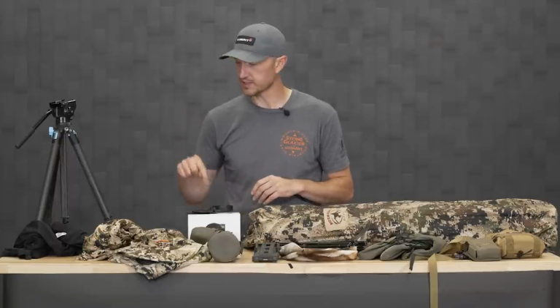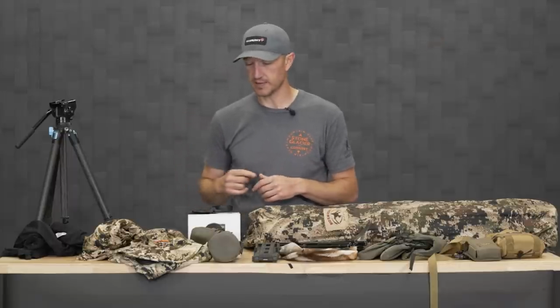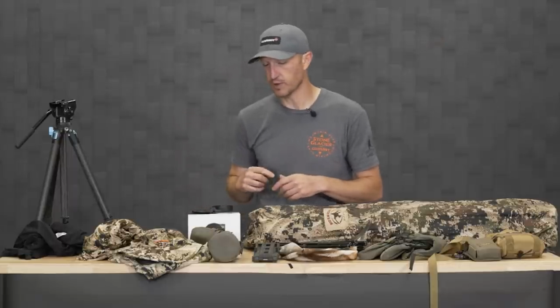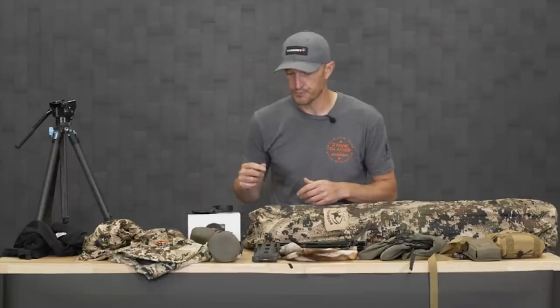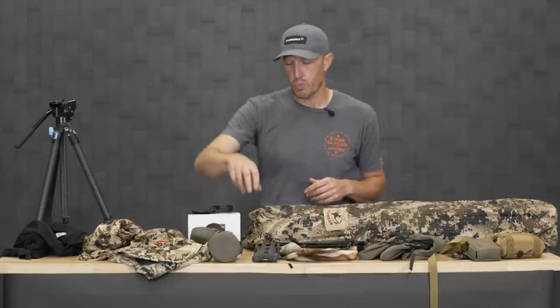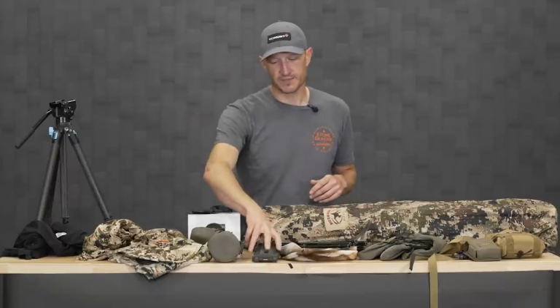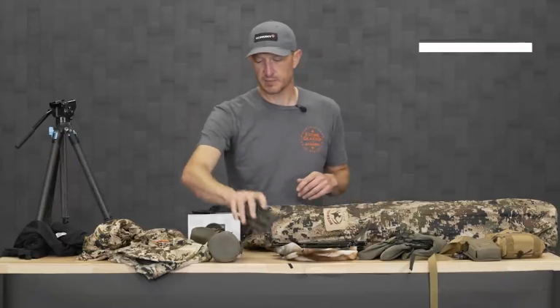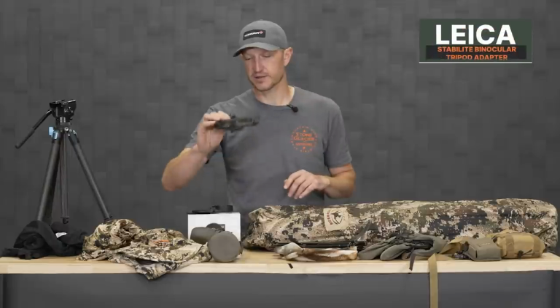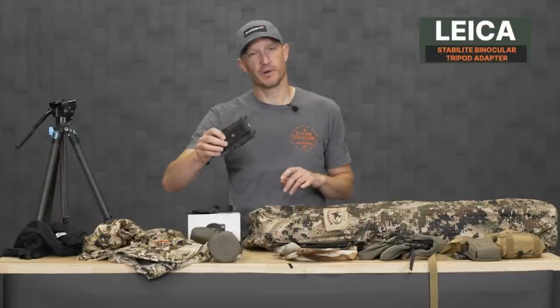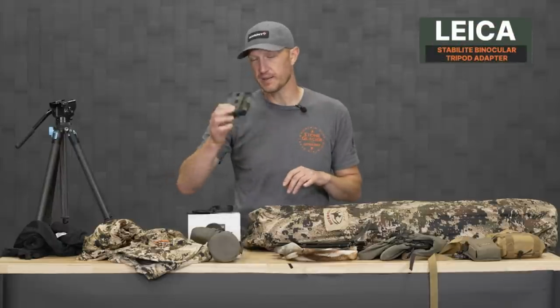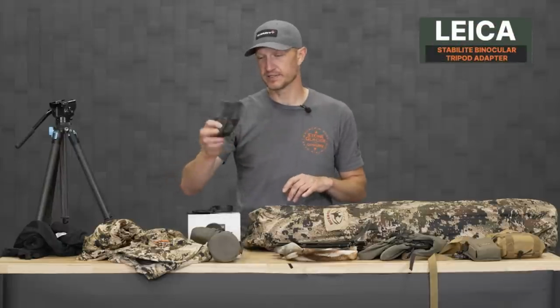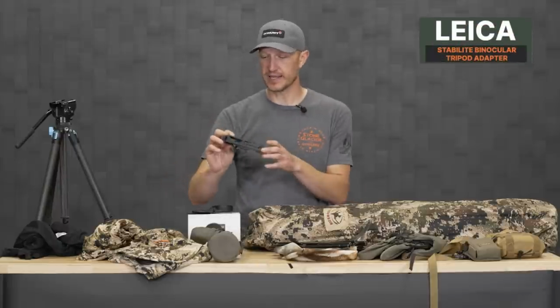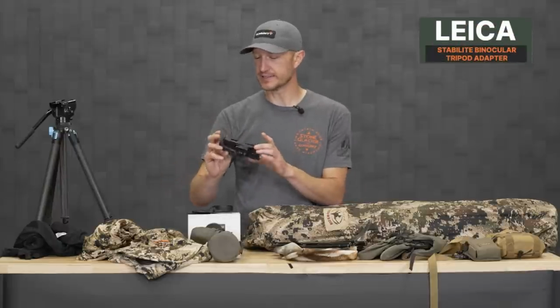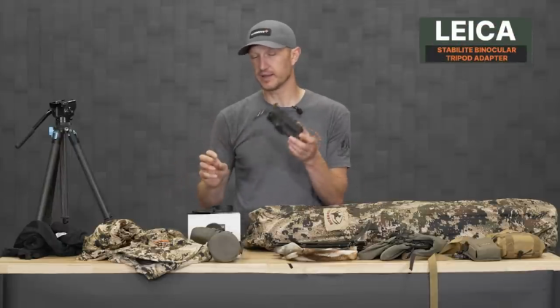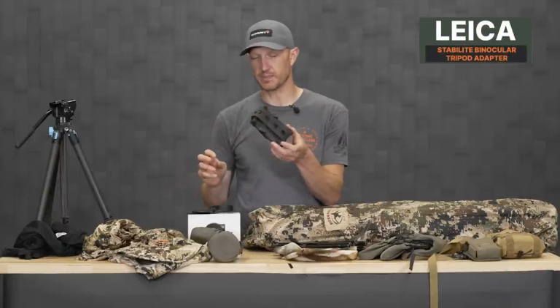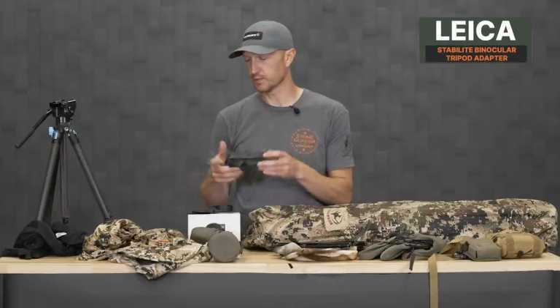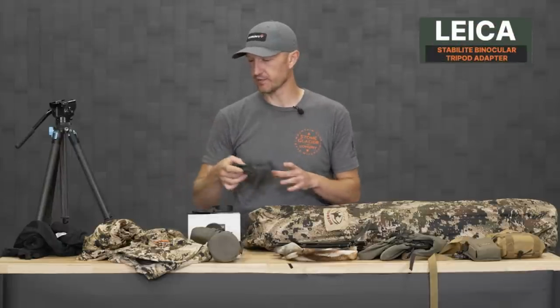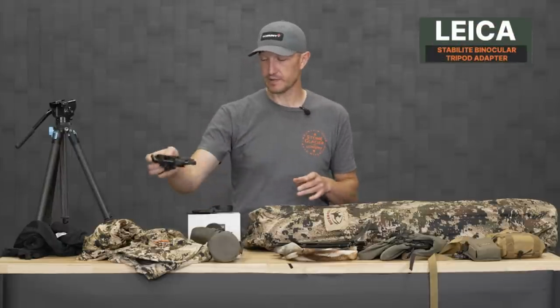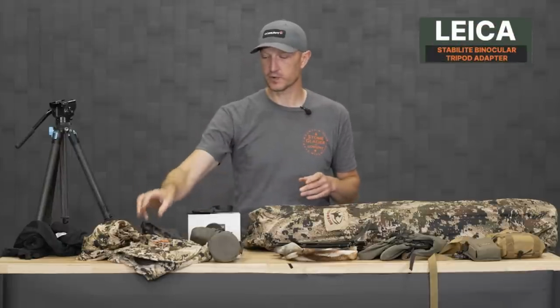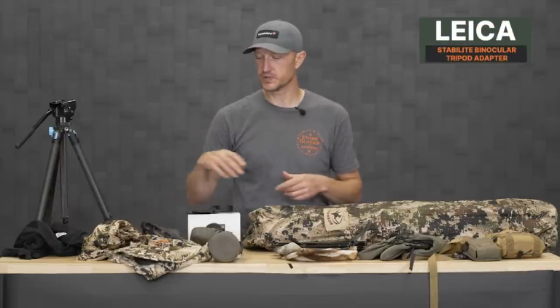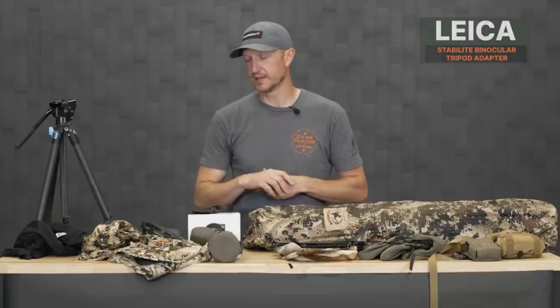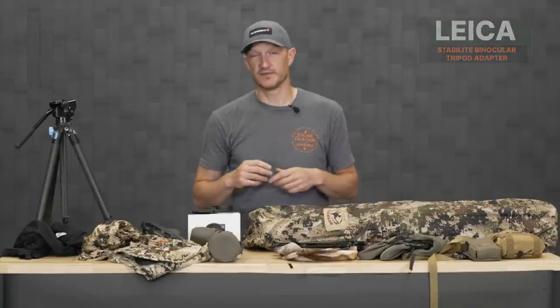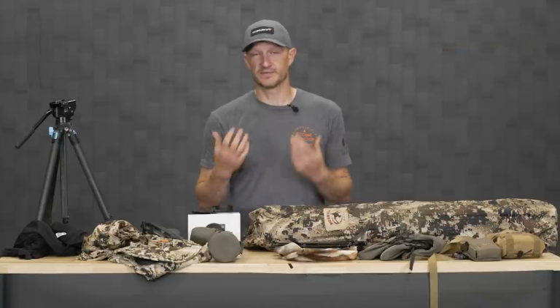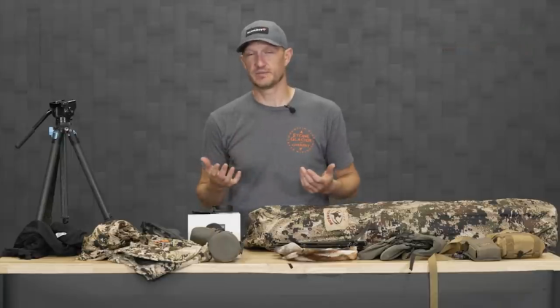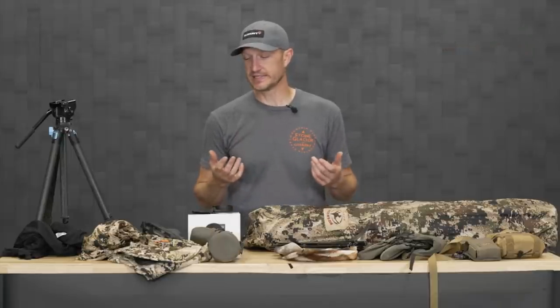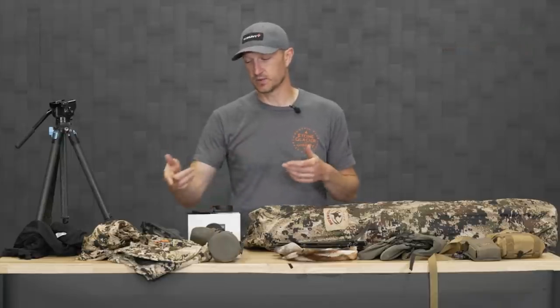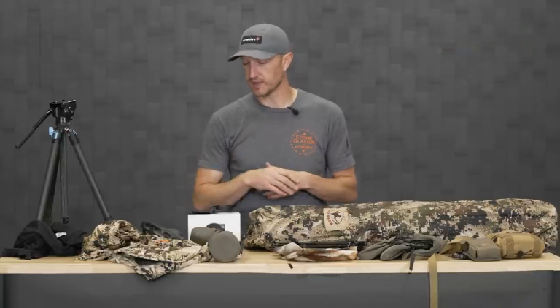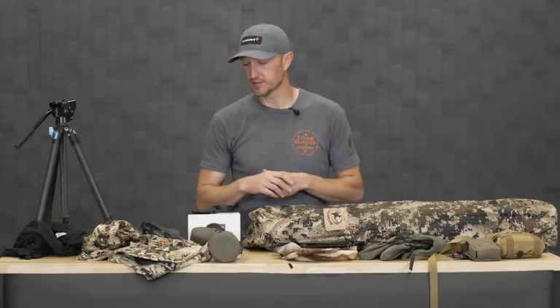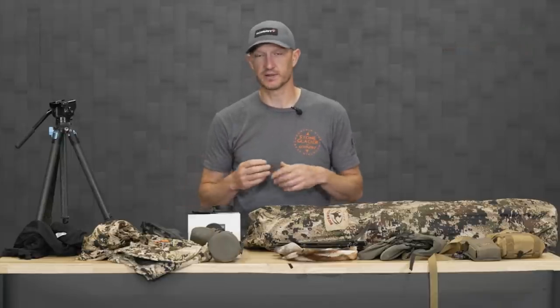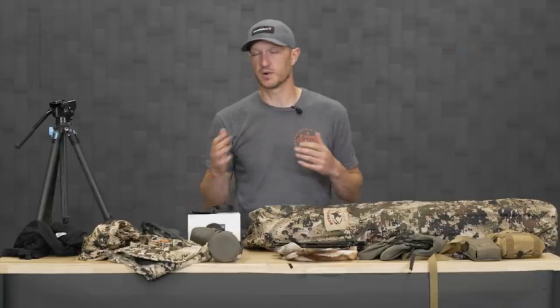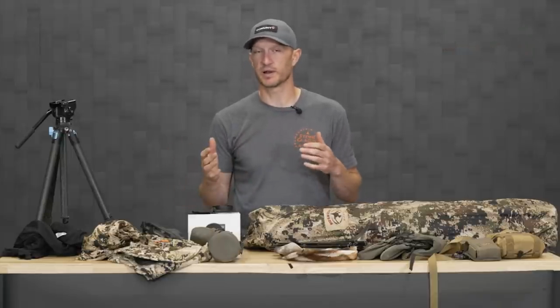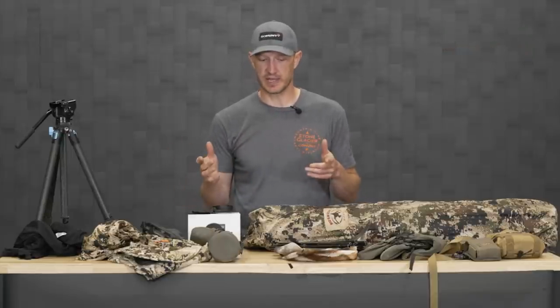I'm excited to get that one put on. This is my binocular tripod adapter — it's a Leica Stabilite adapter. Works great for my 10x42s, and if you've got 15x56s, it'll work with those too, so it's a great do-all binocular adapter.